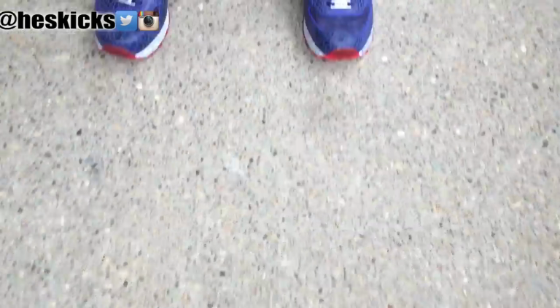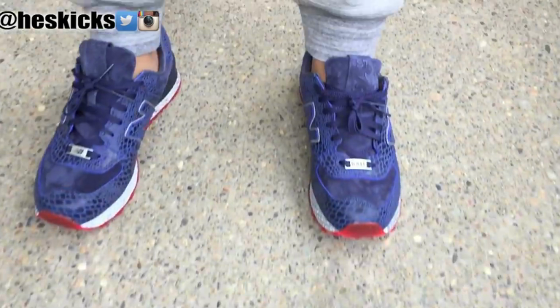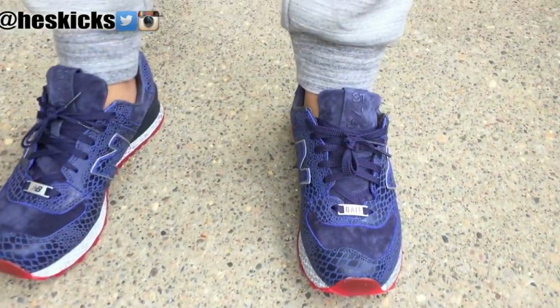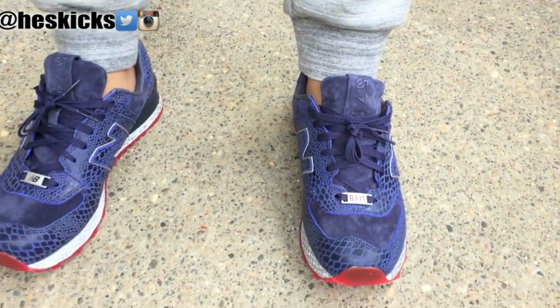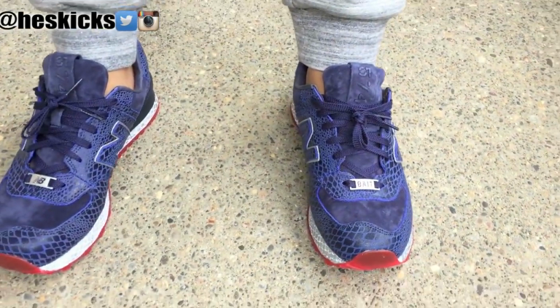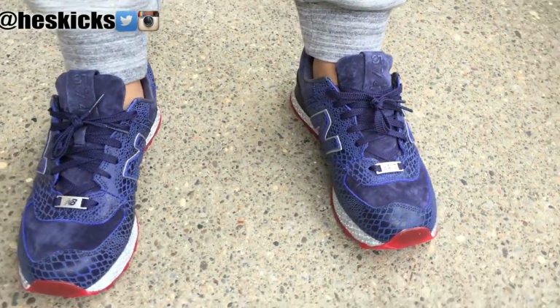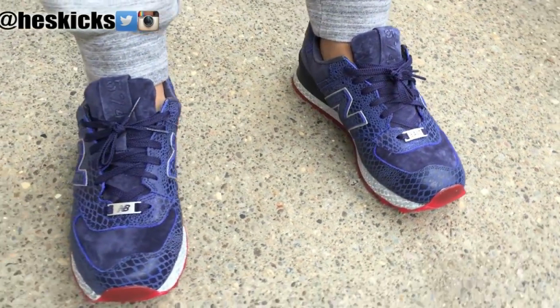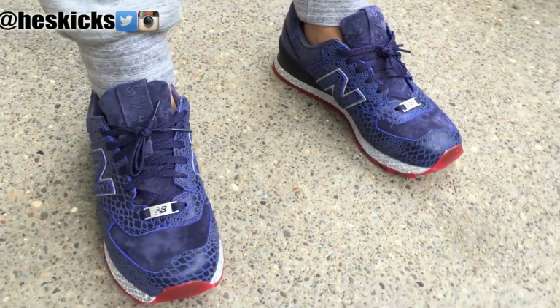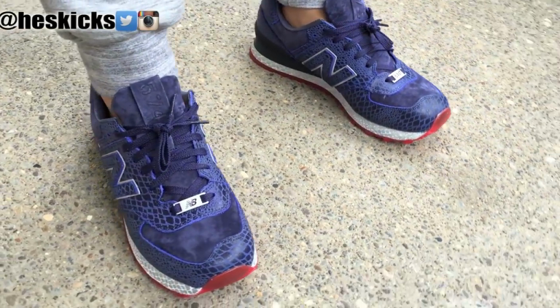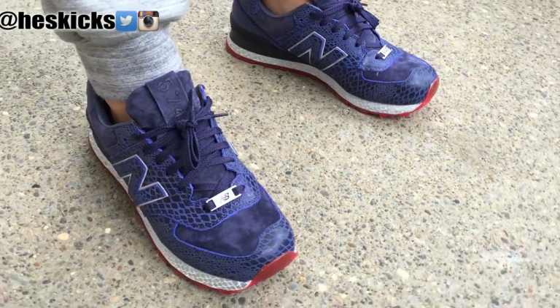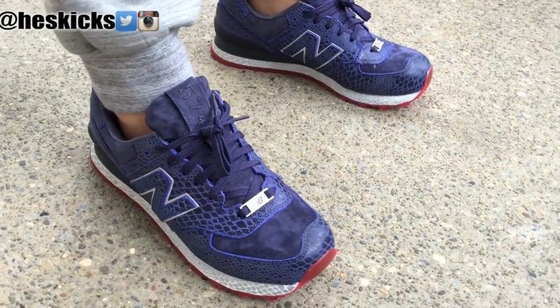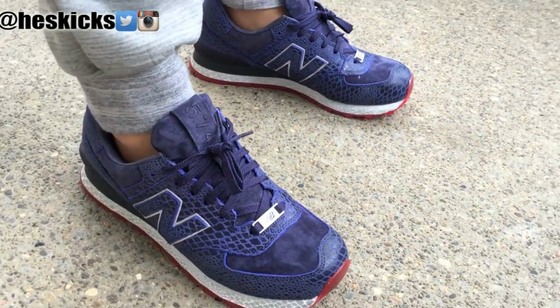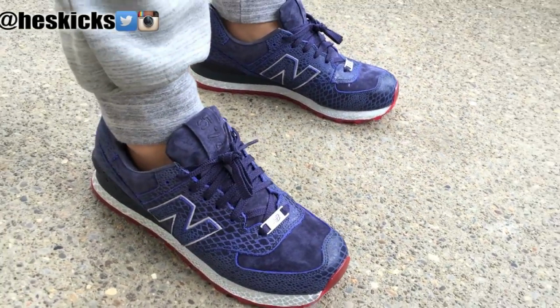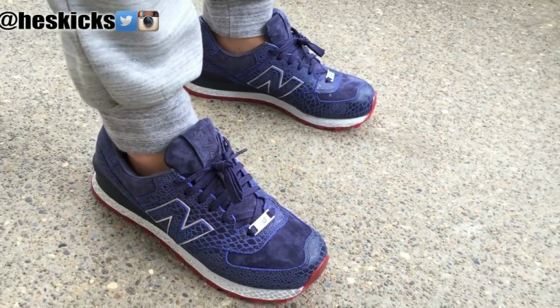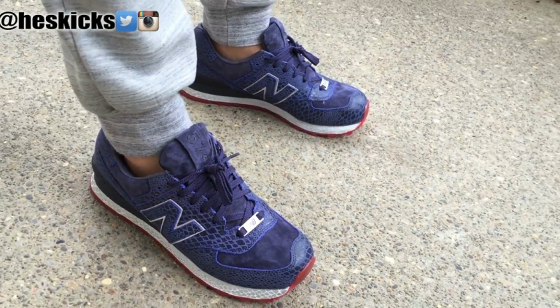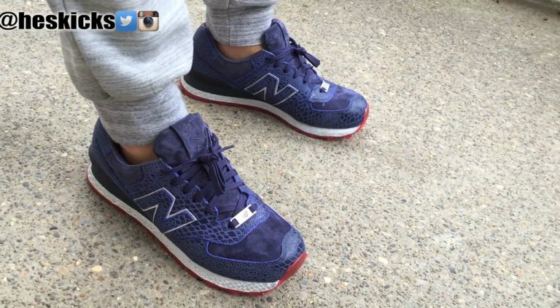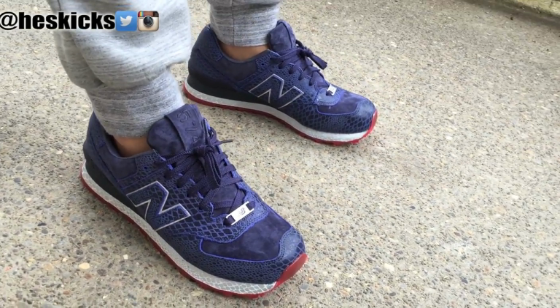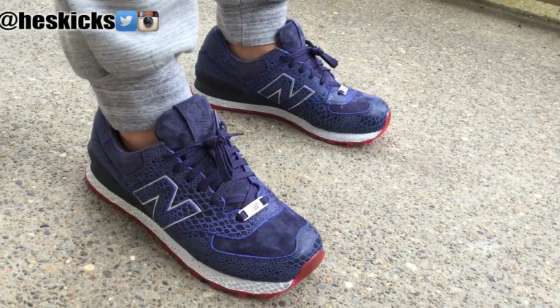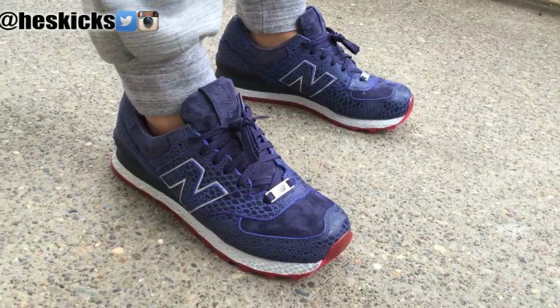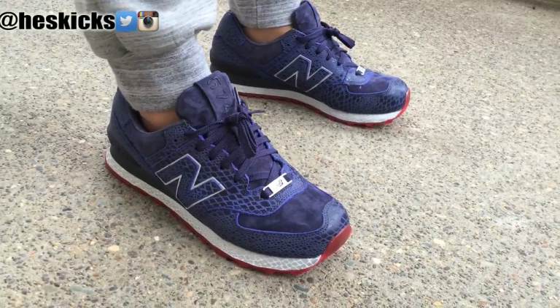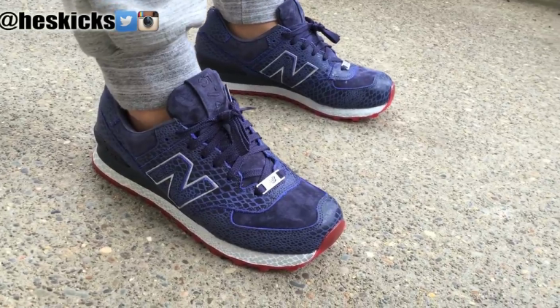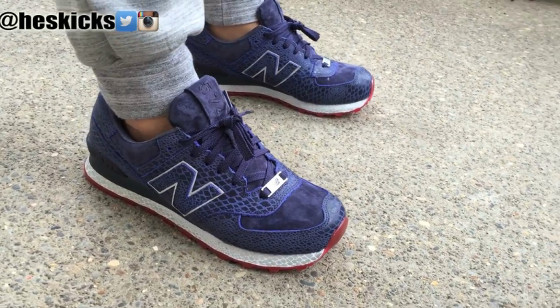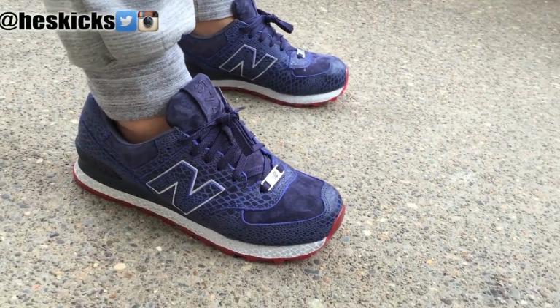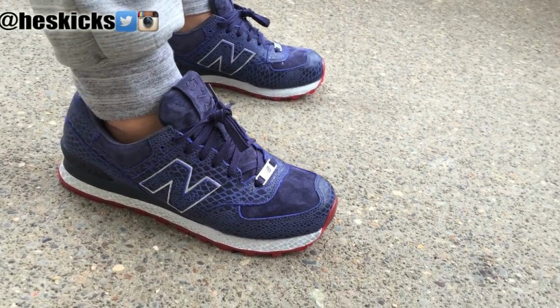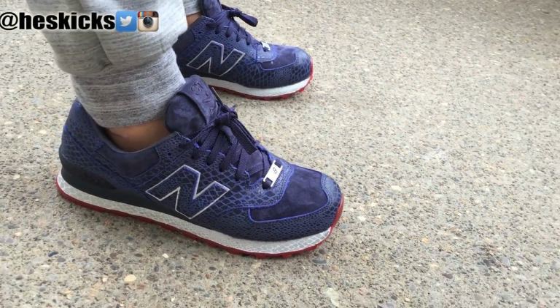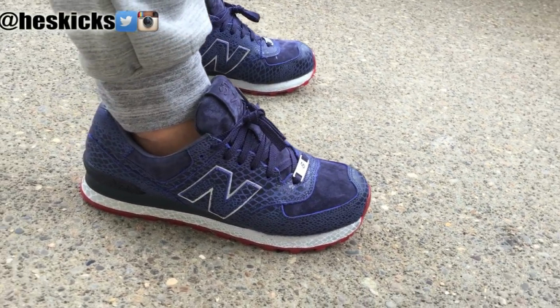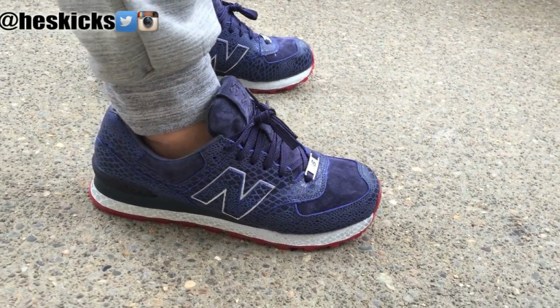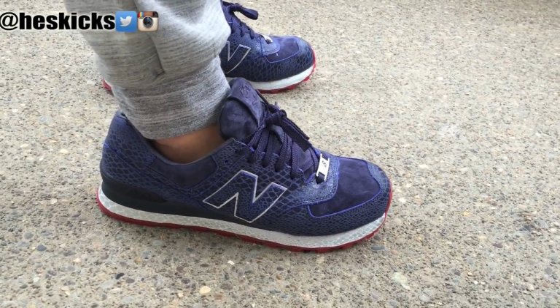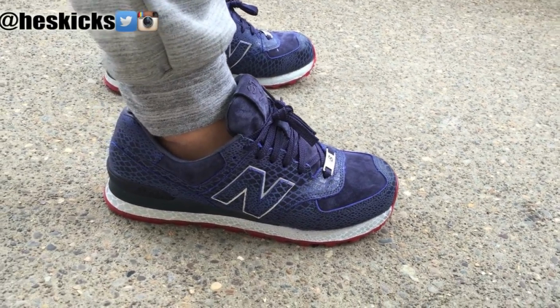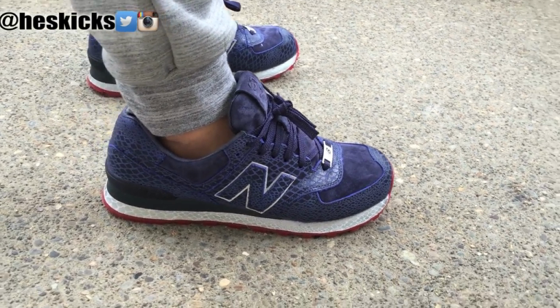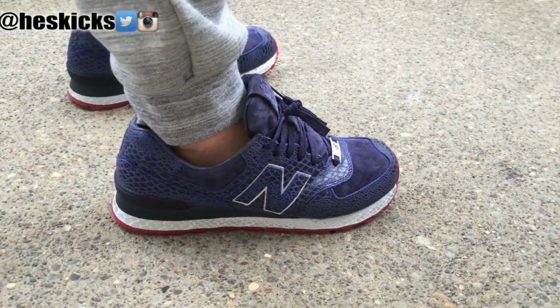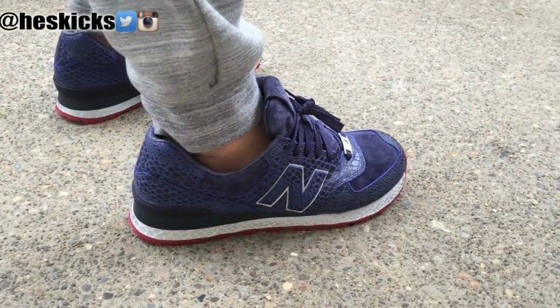Yo, what's going on guys? DJ Eyes here, CollectiveKicks.com. Just wanted to give you guys a real quick video of these Cobra Commander New Balance and Bait collaborations. These things are super sick.